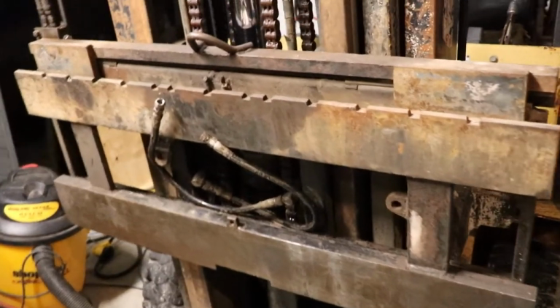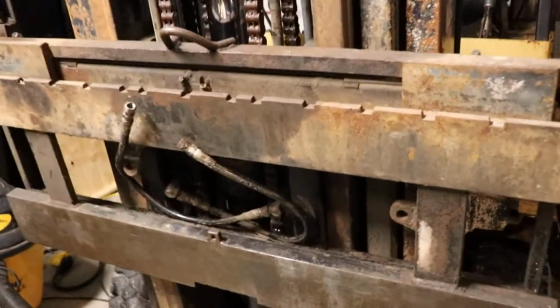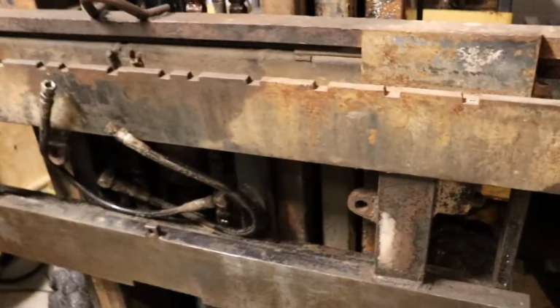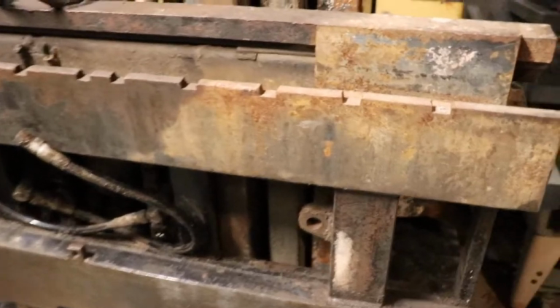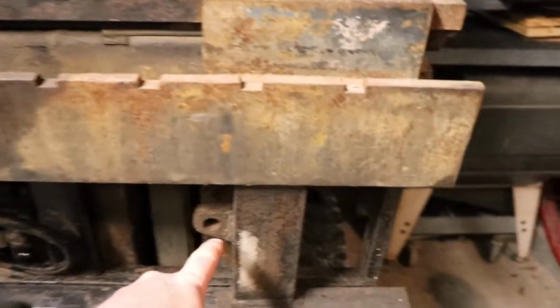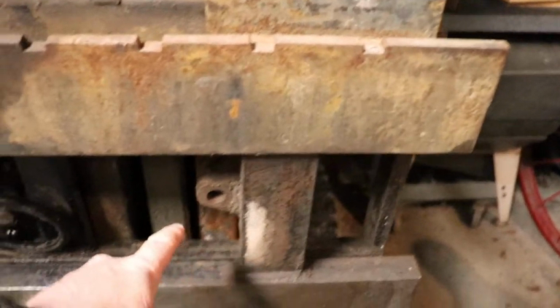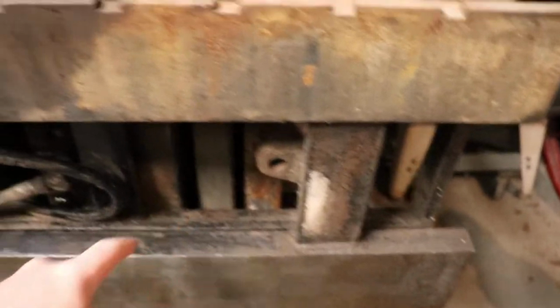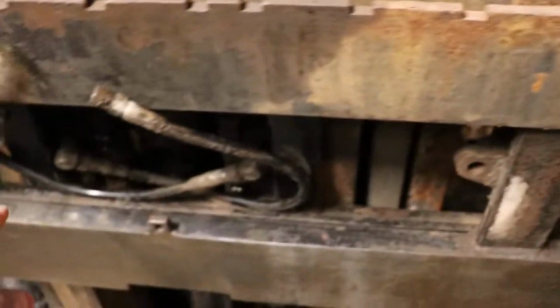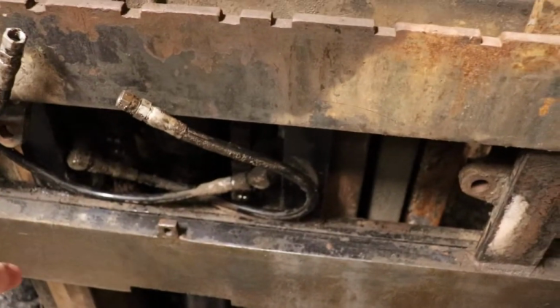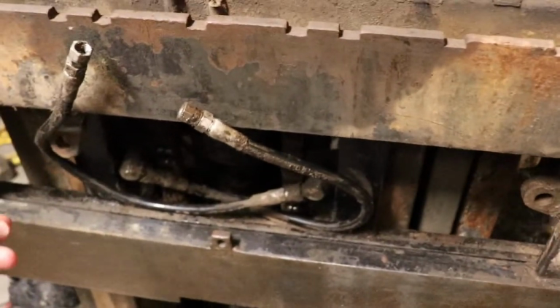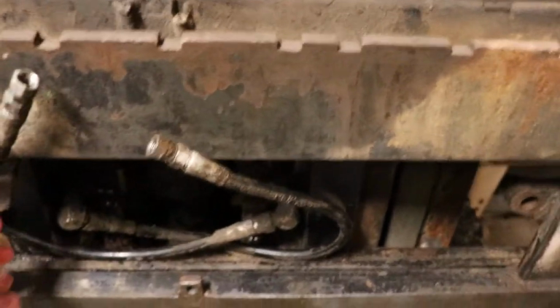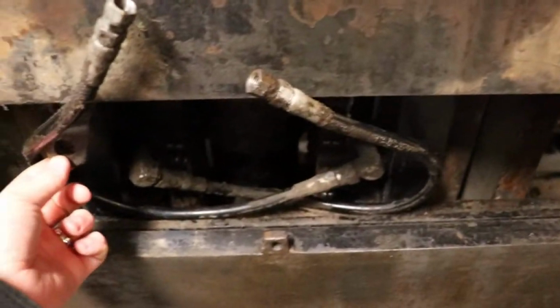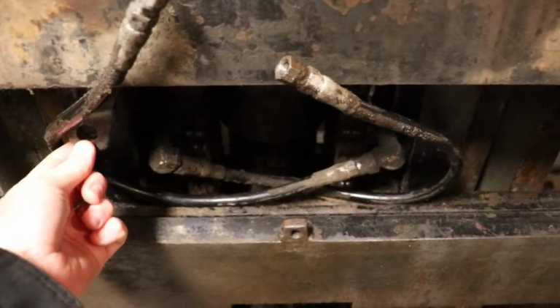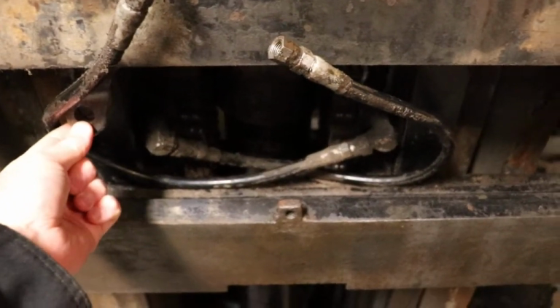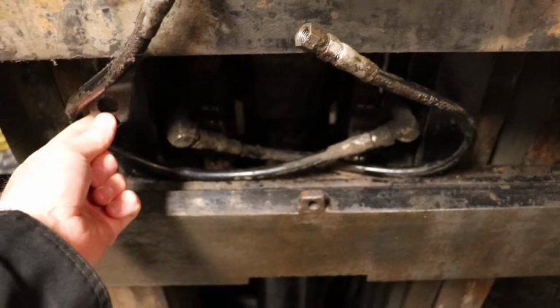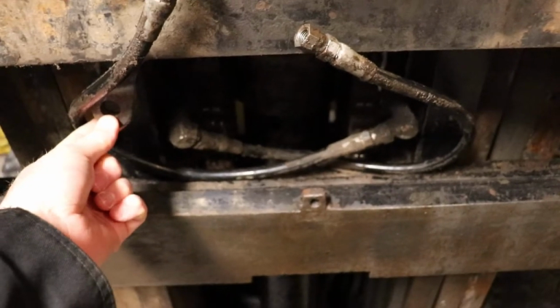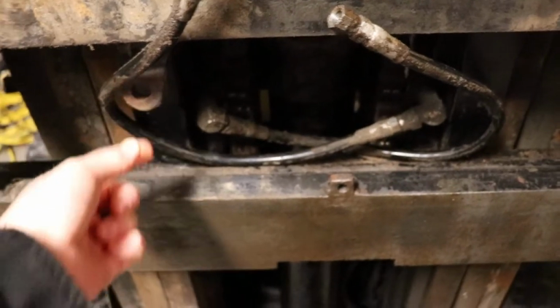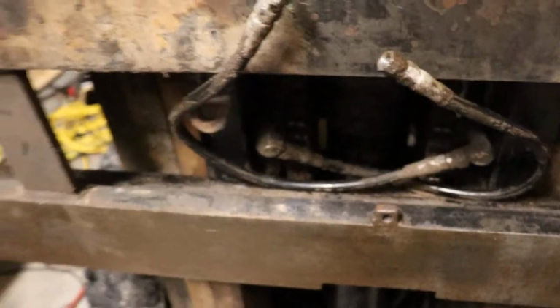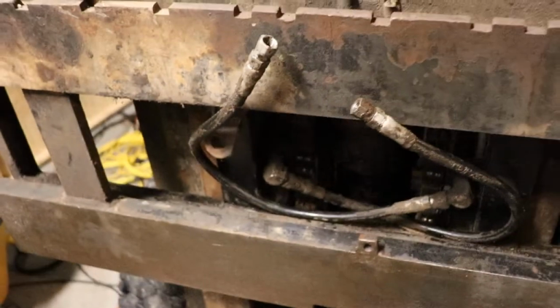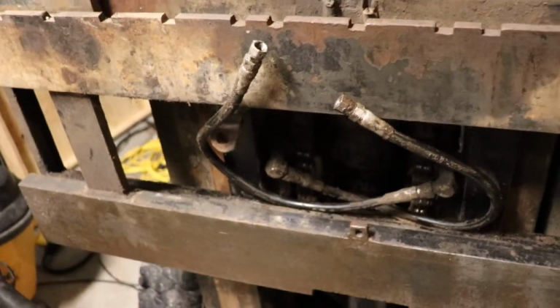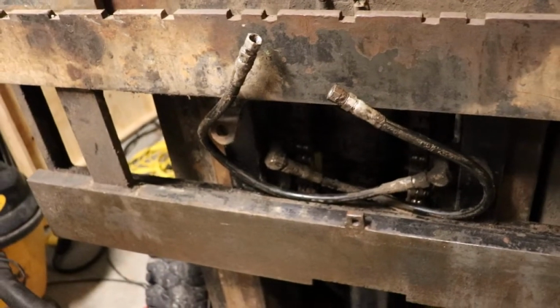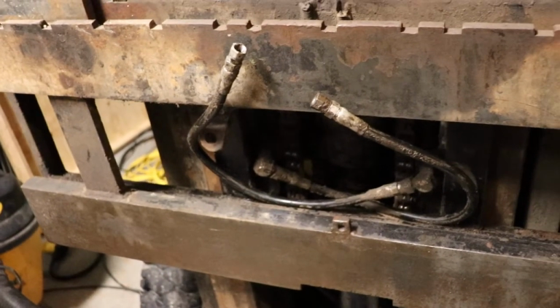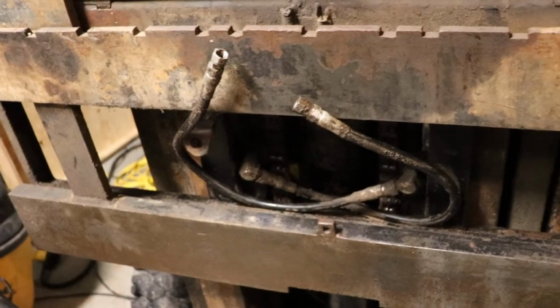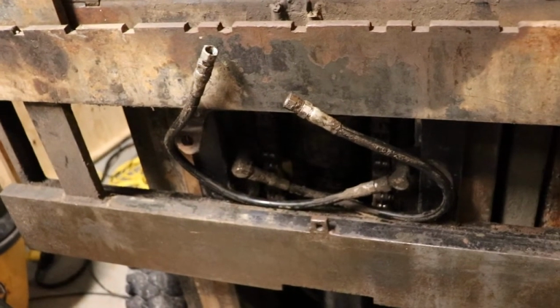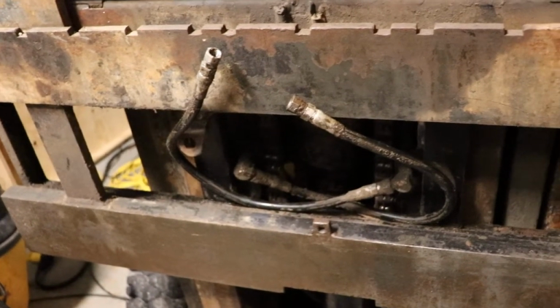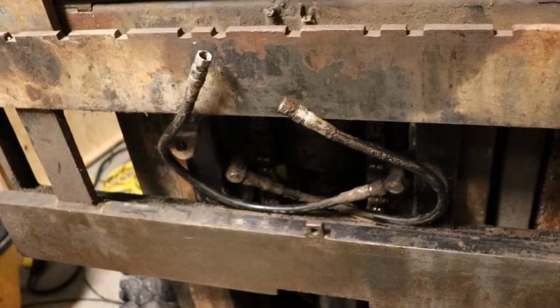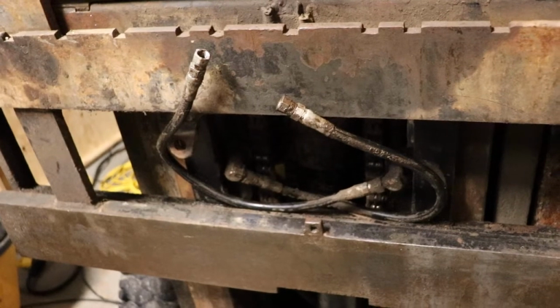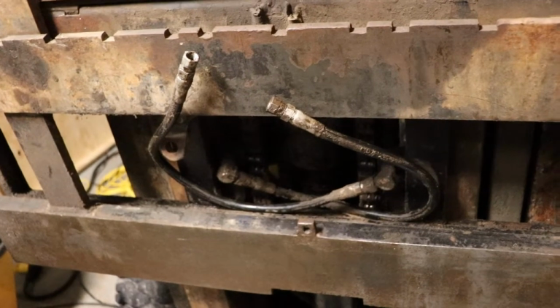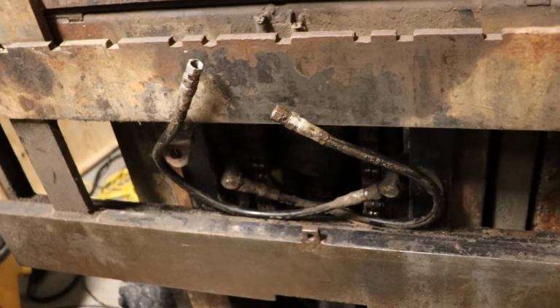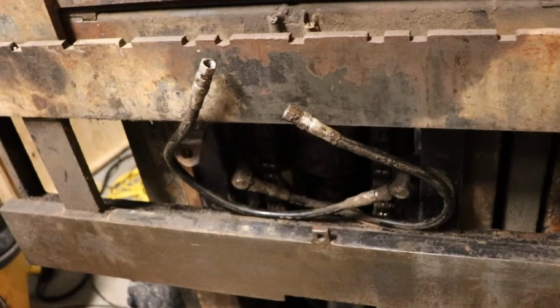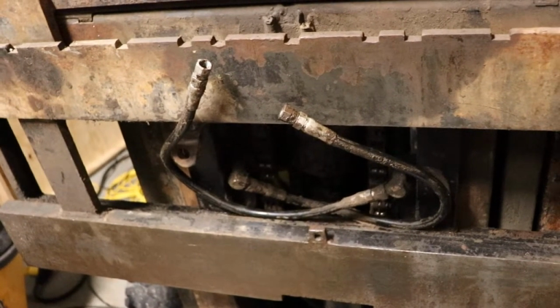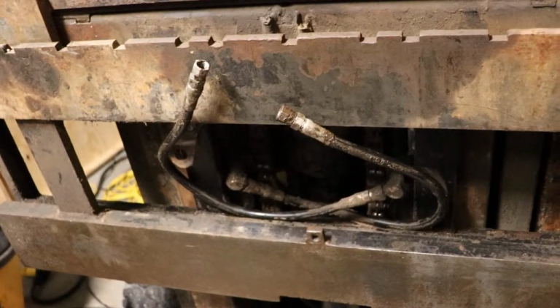You'll have to pop out the pins. There'll be a pin on each end, and I had to do a bit of finagling to twist things and get the space to get it out of there, but it worked out pretty good.